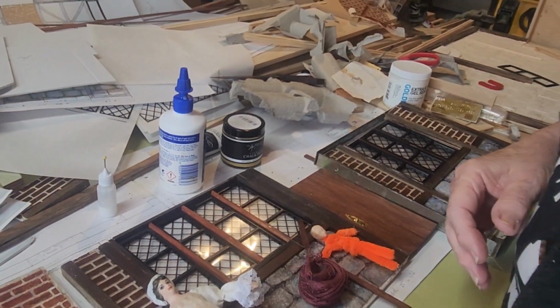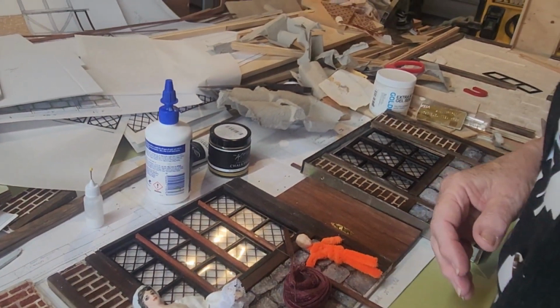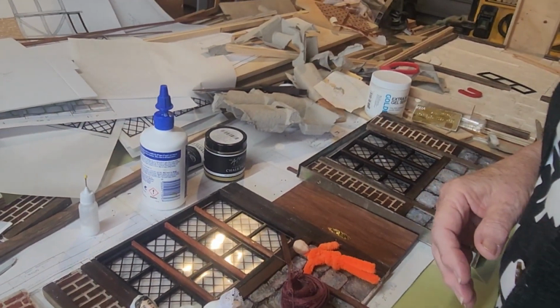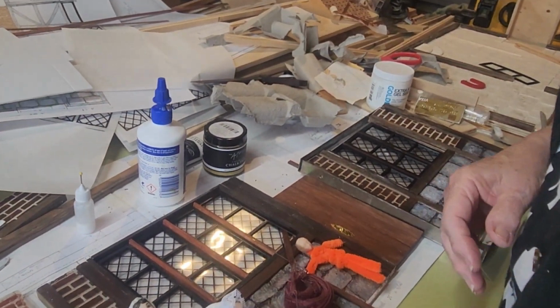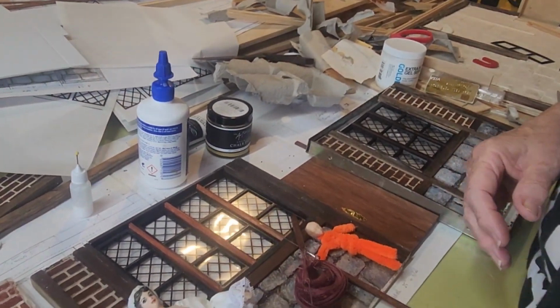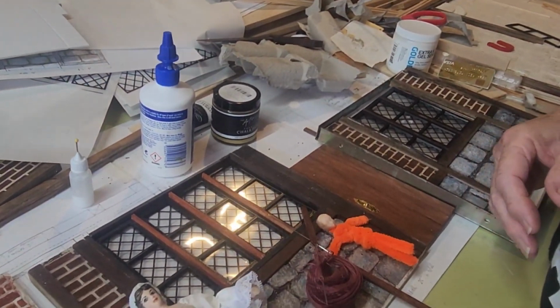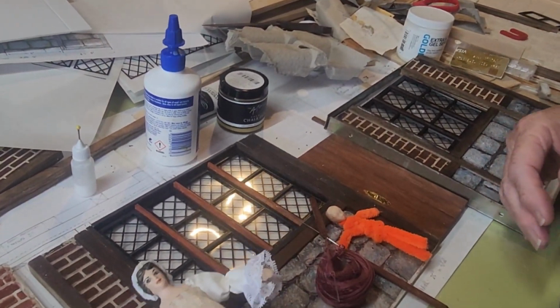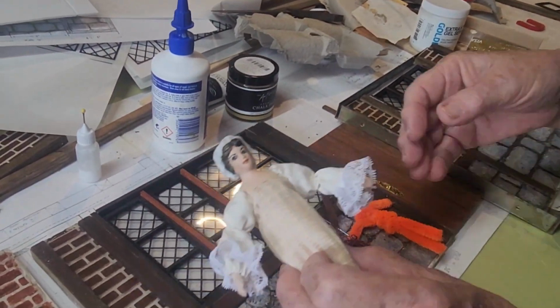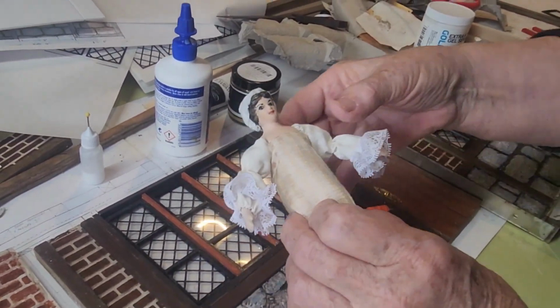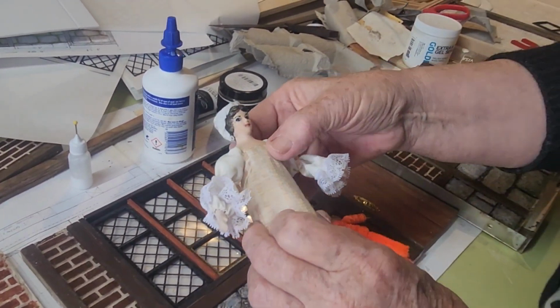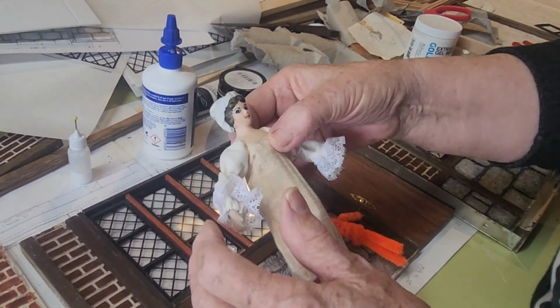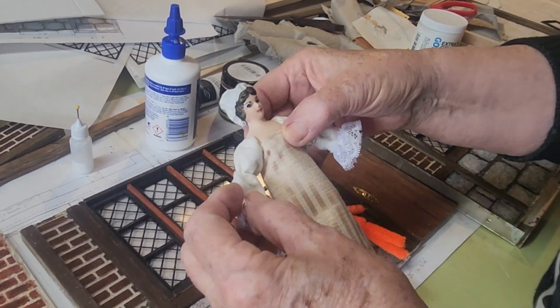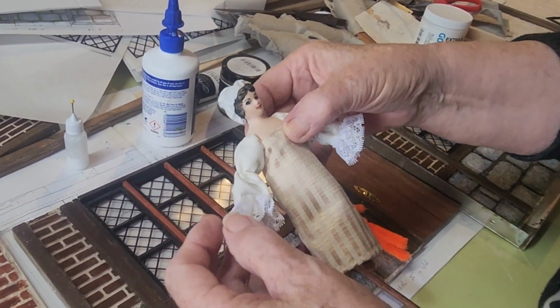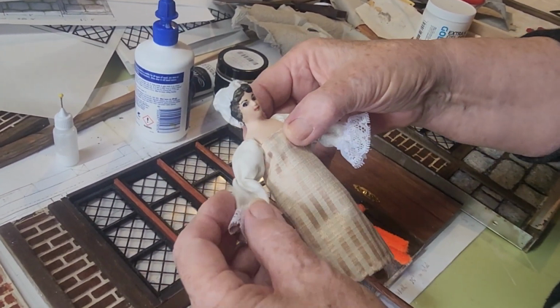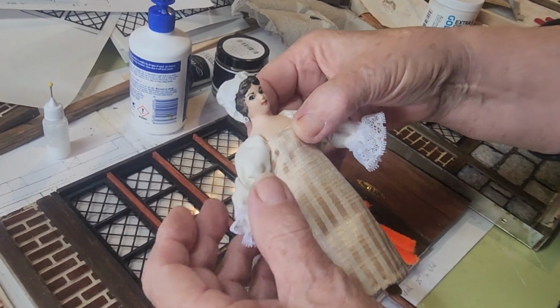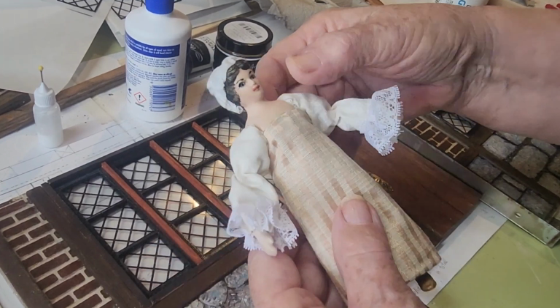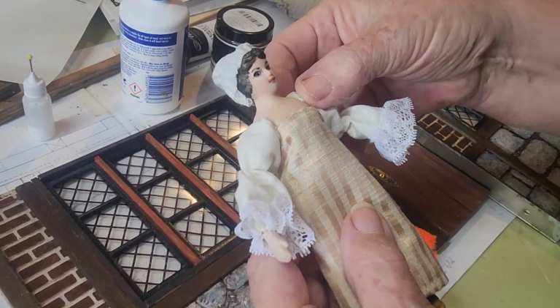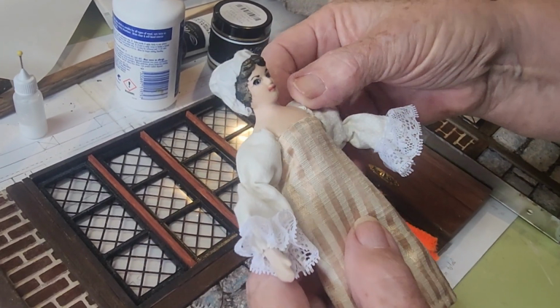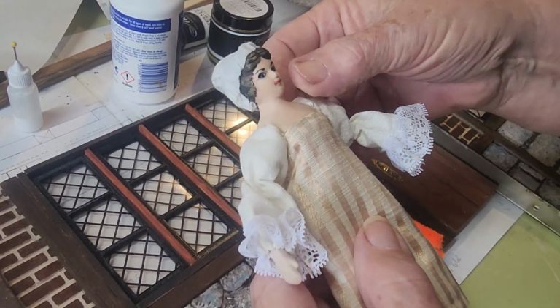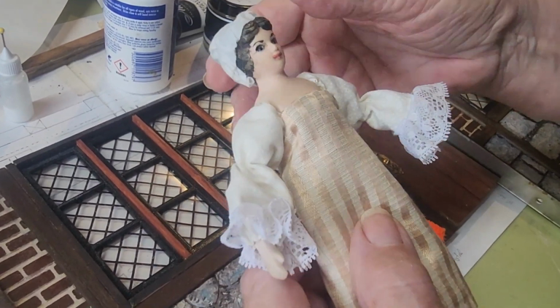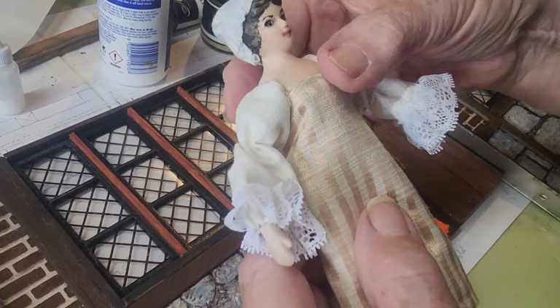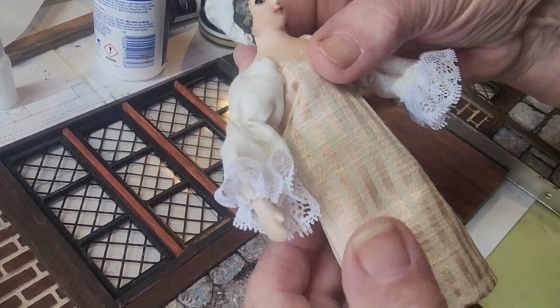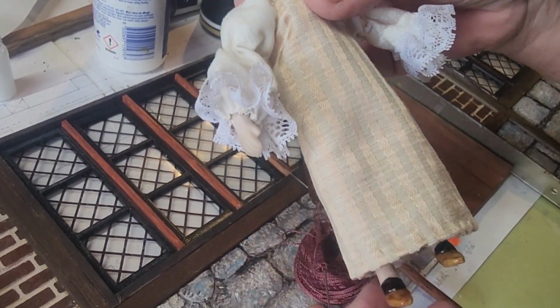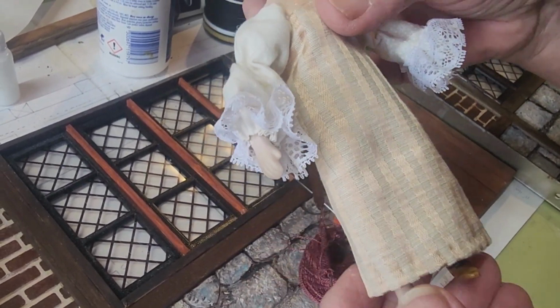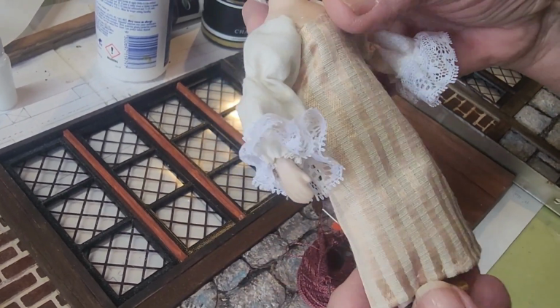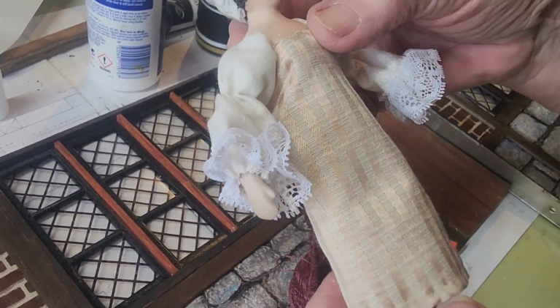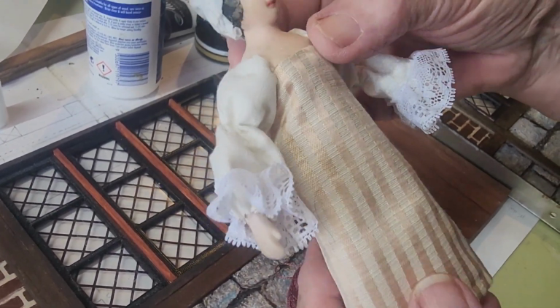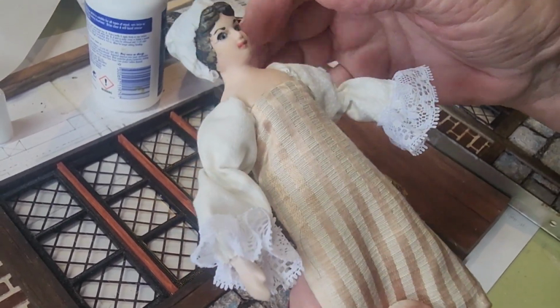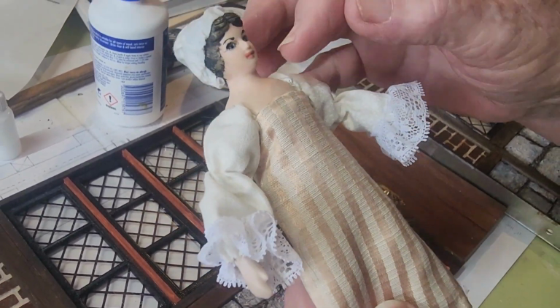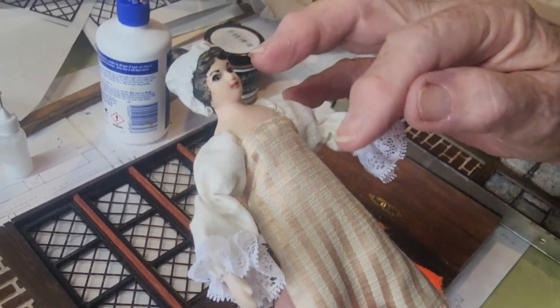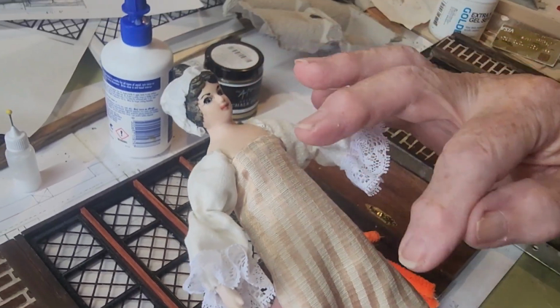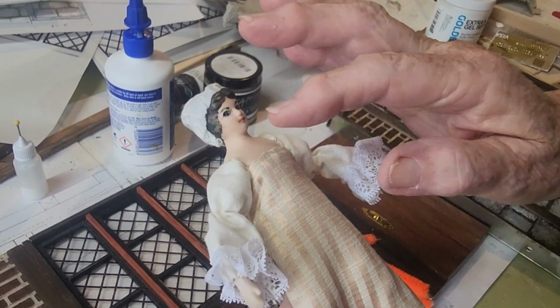And I've been working on Elizabeth's sleeves. So I'm happy with those. And then she'll have a surcoat over this.